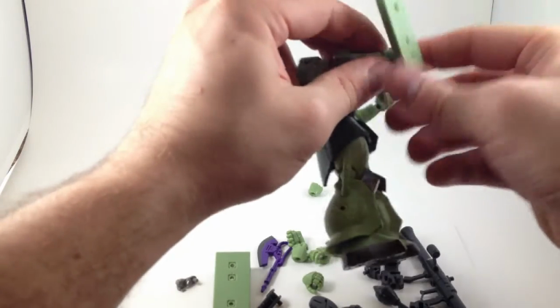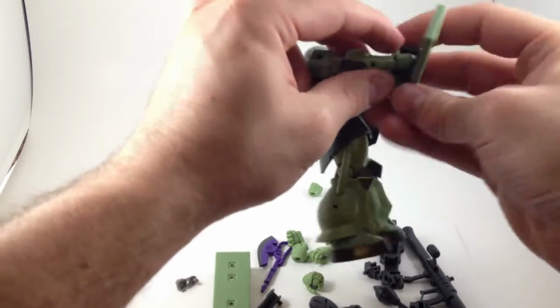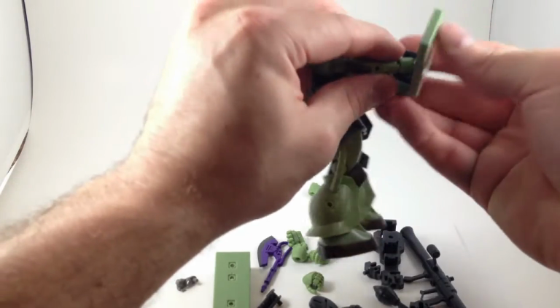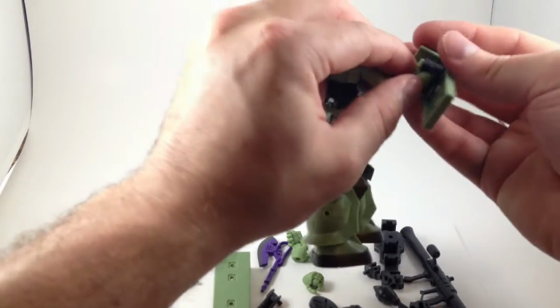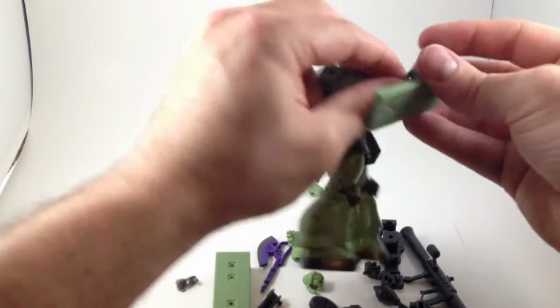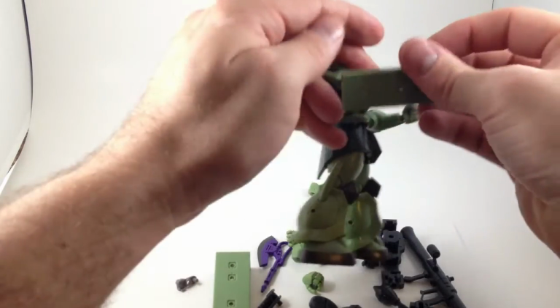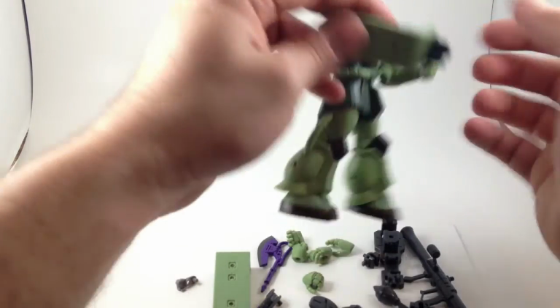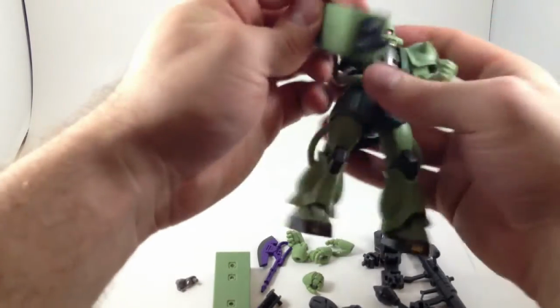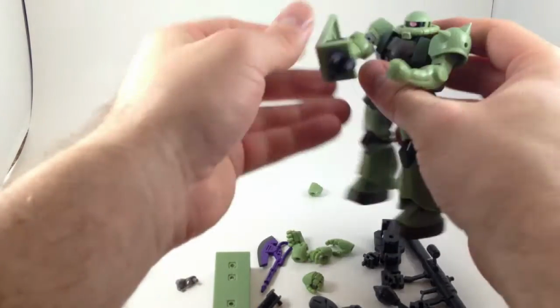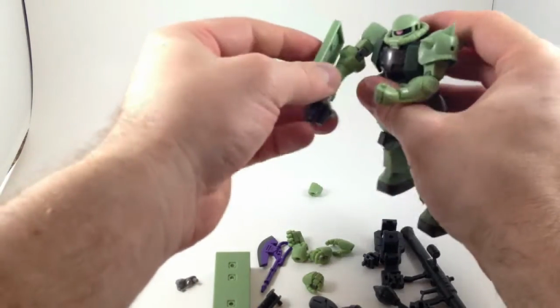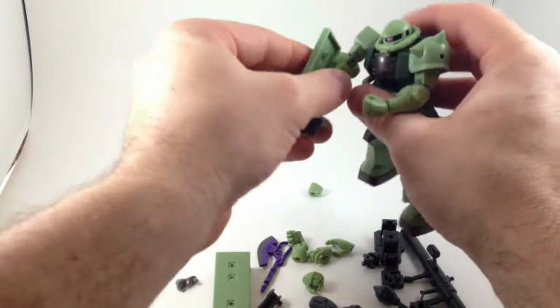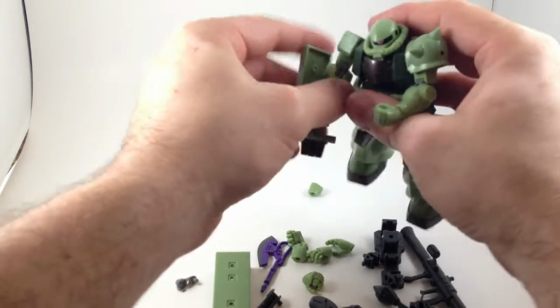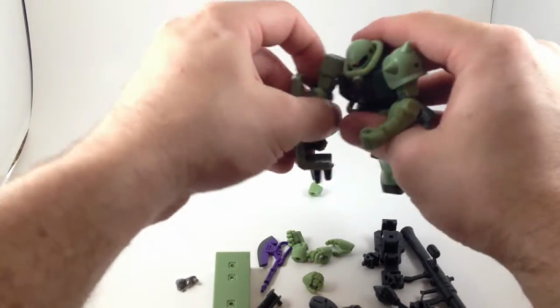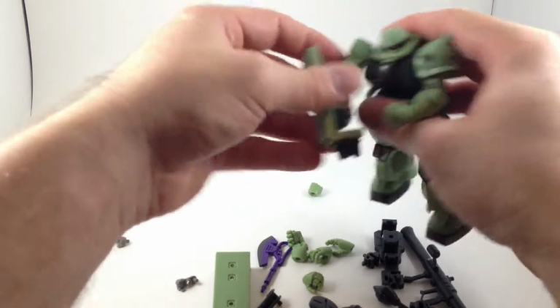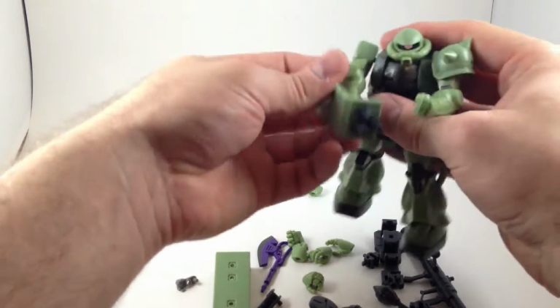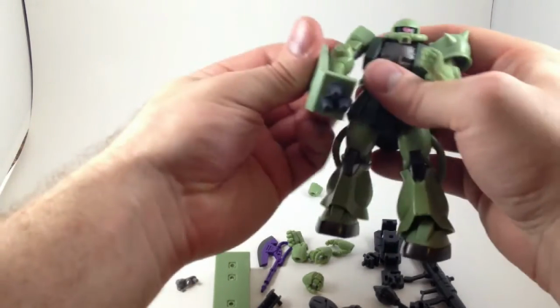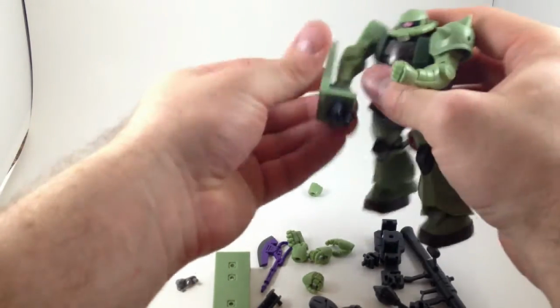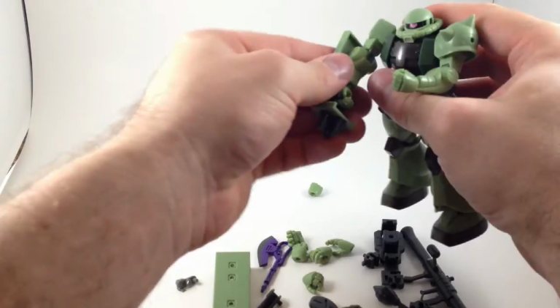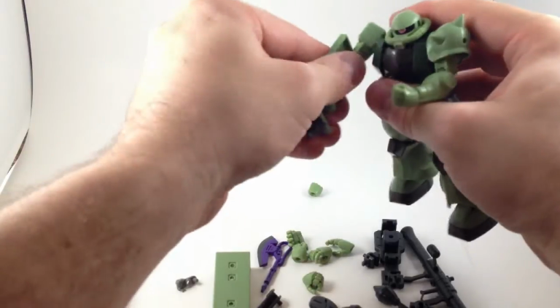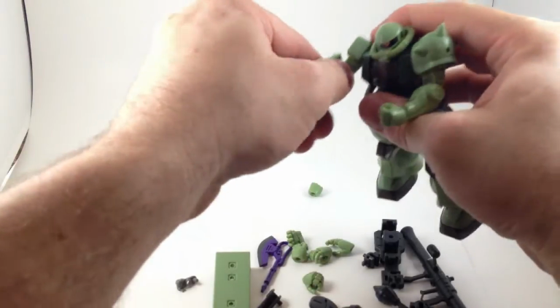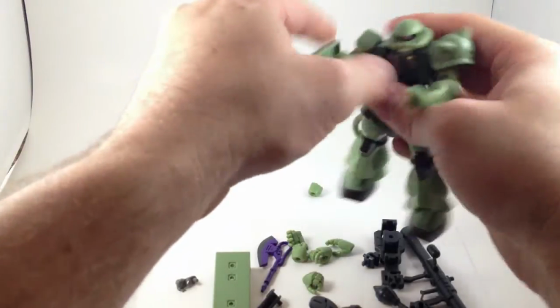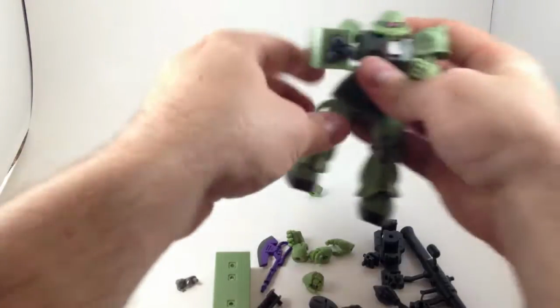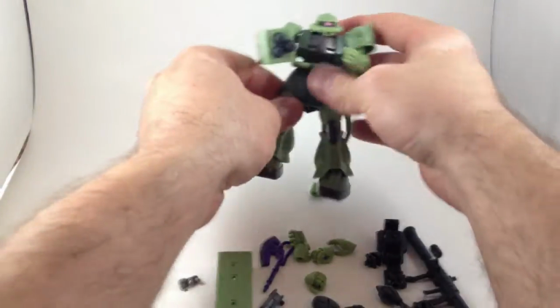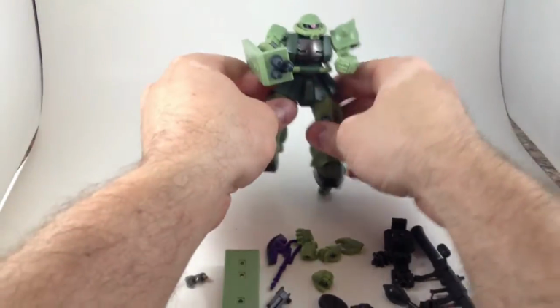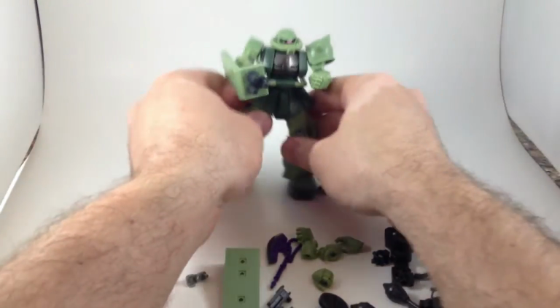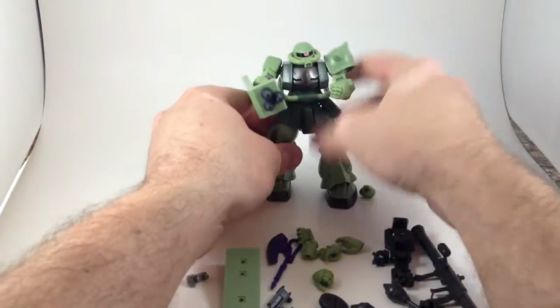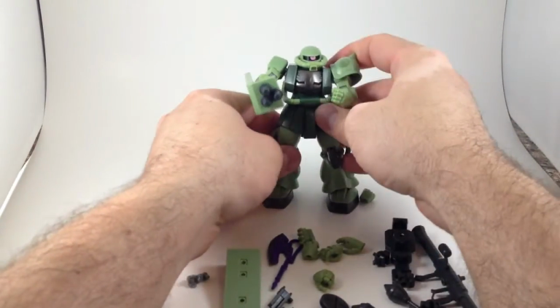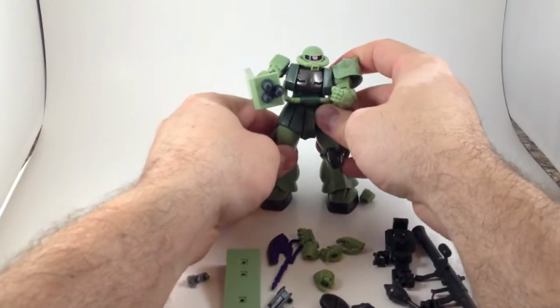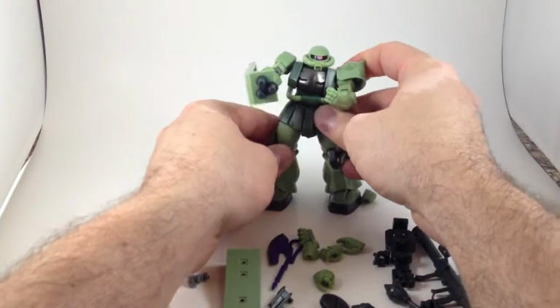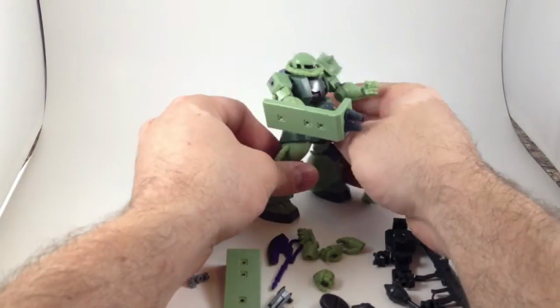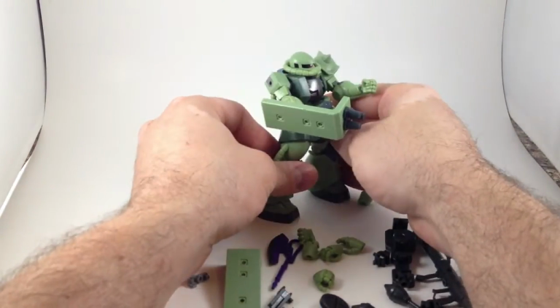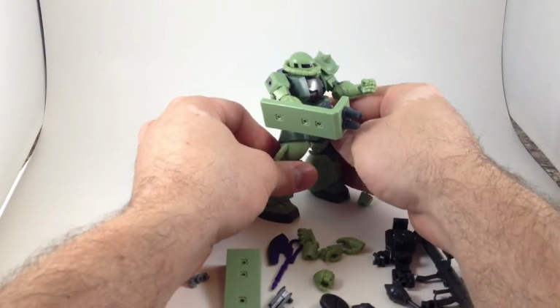So with this, now he's got some sort of punching pose going on. I'm going to punch you.